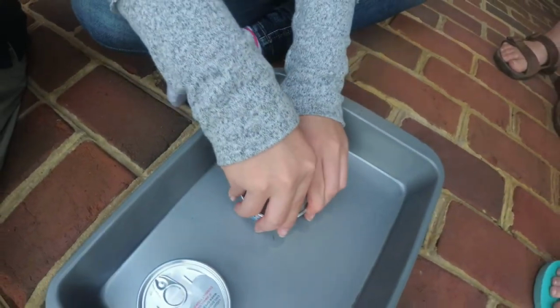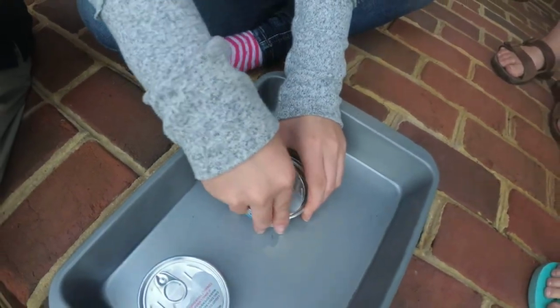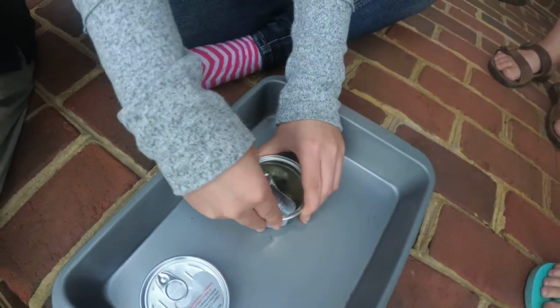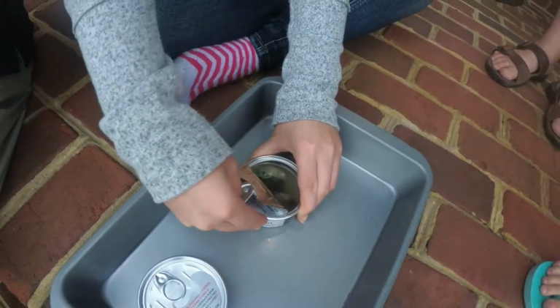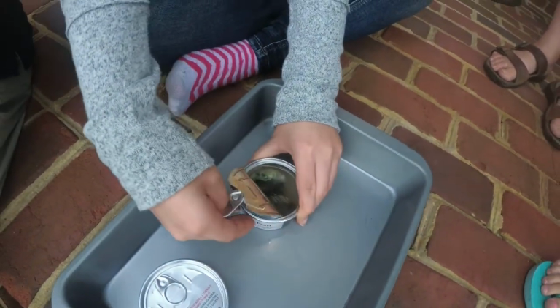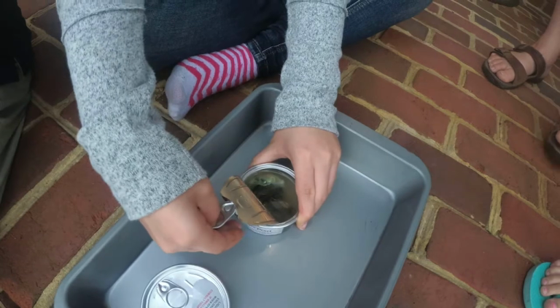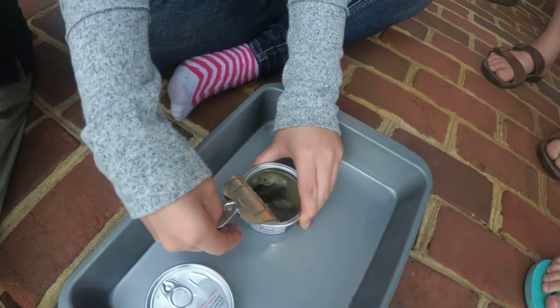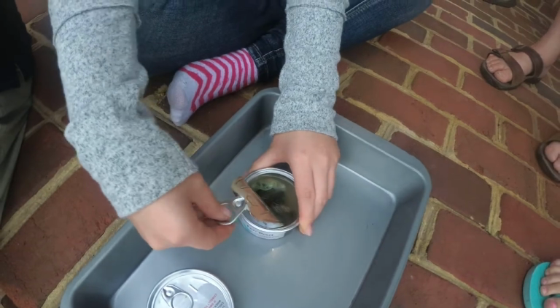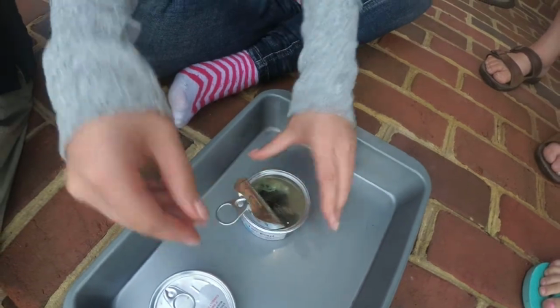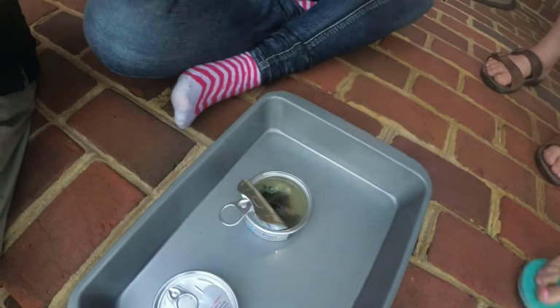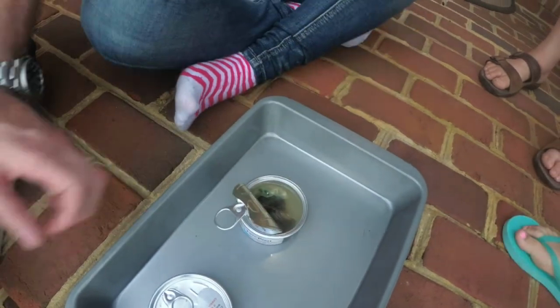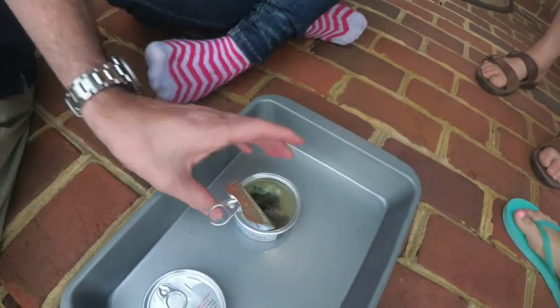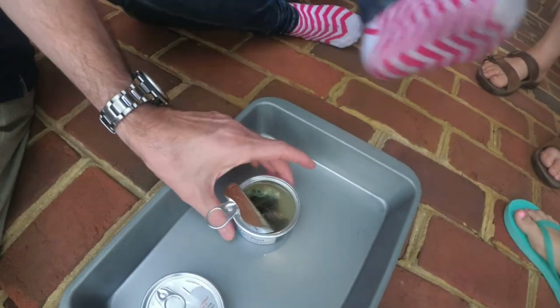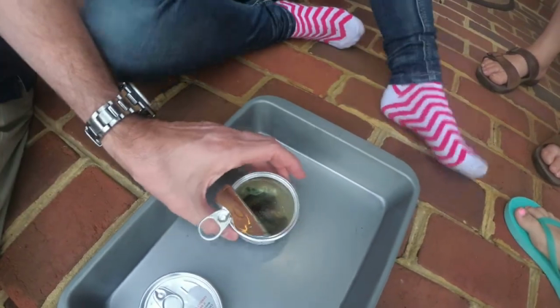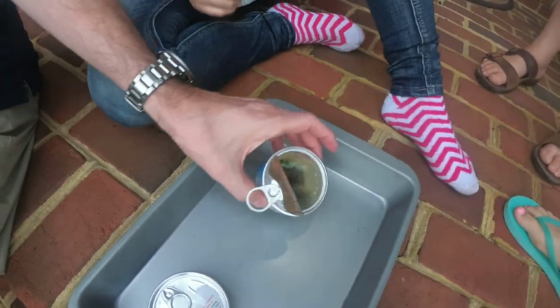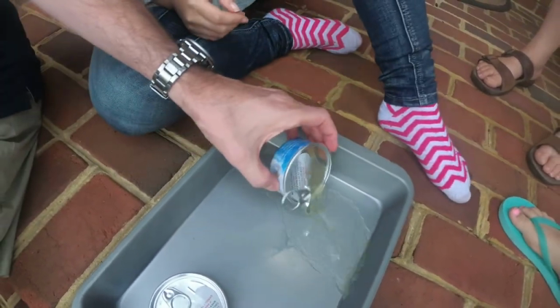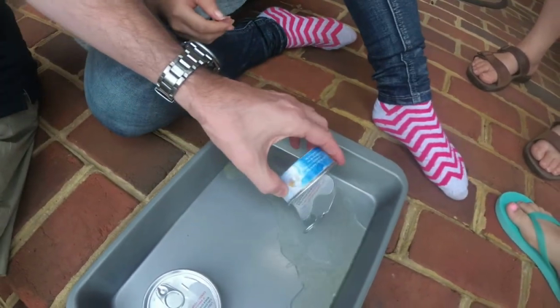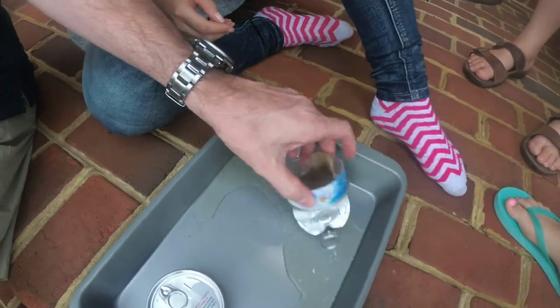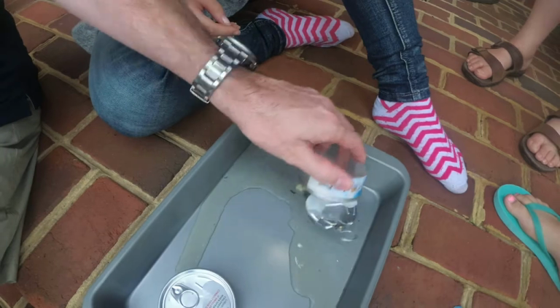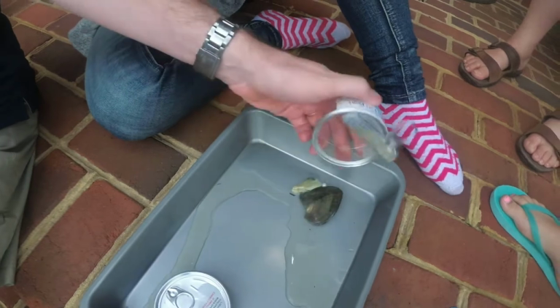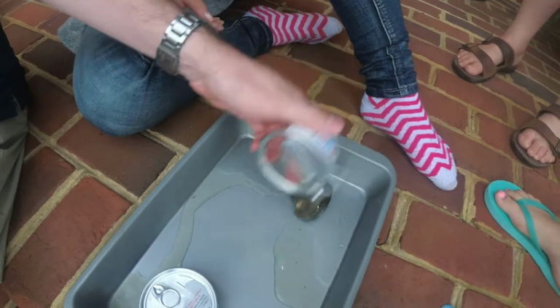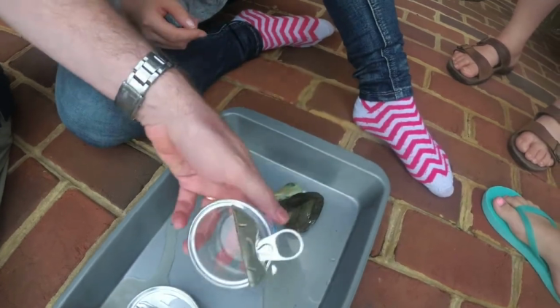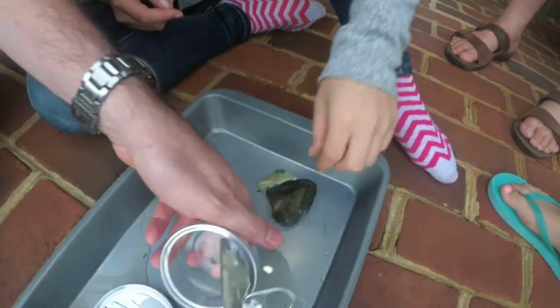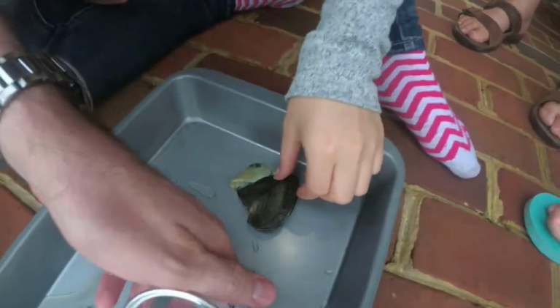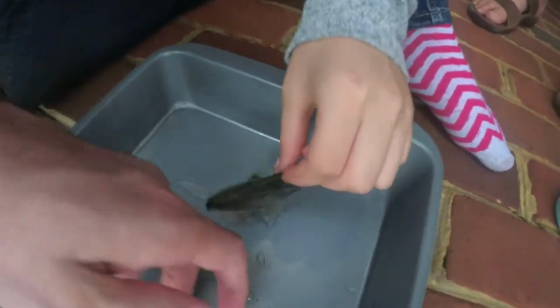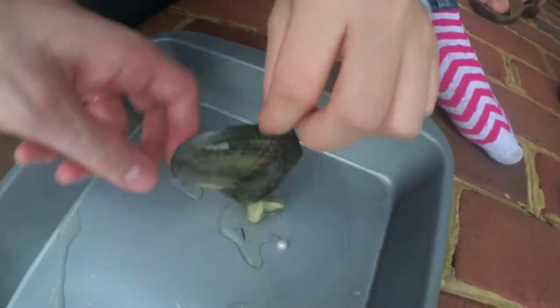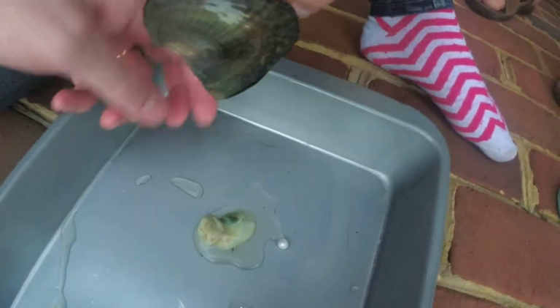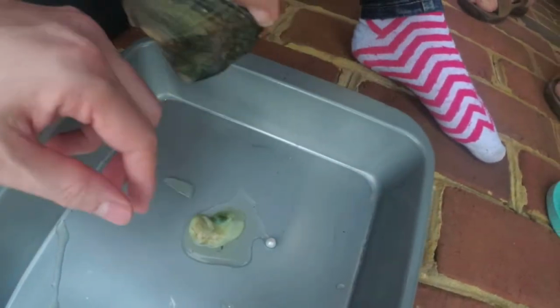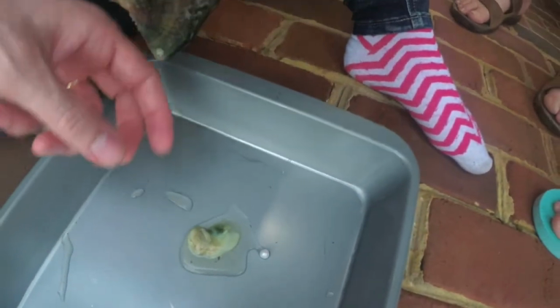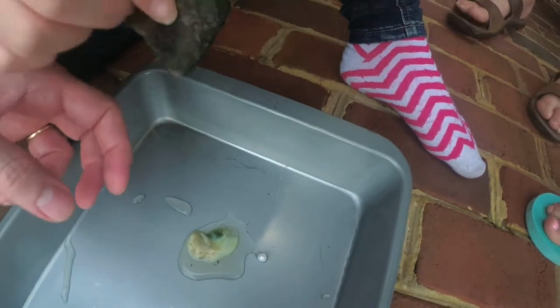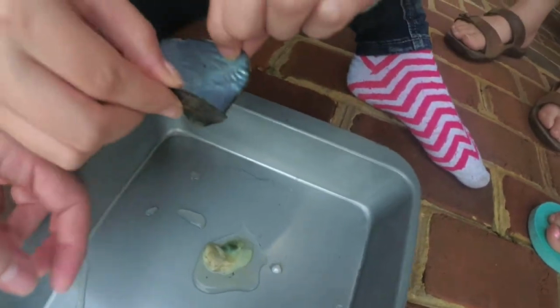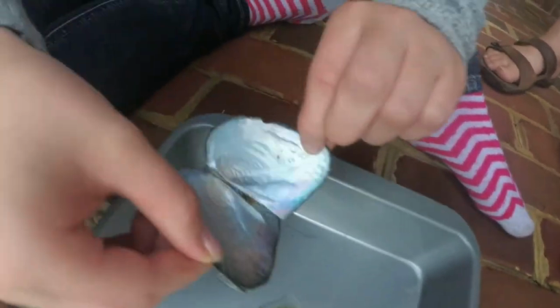We need a cutting tool. Mom, we need a cutting tool. Do you need a knife or something to get it open? Mine's already open. And there's the pearl. I think there's another one inside.